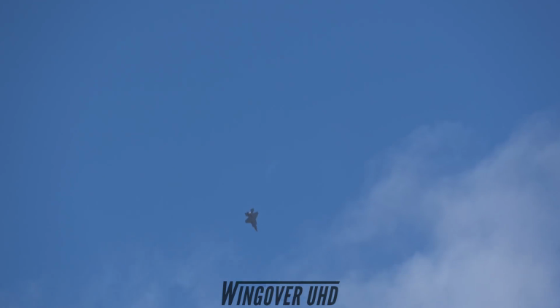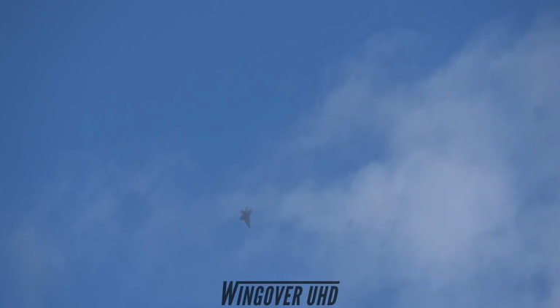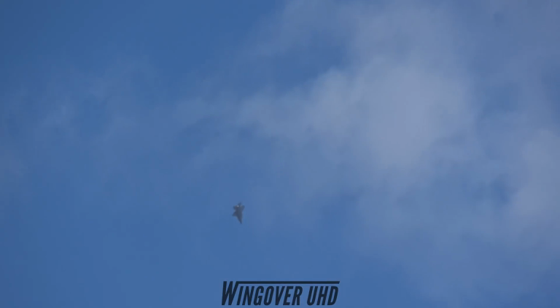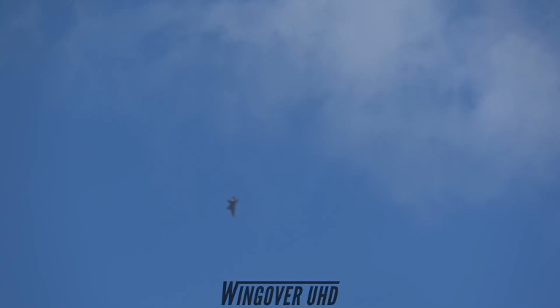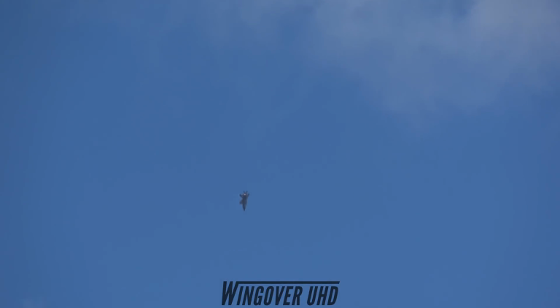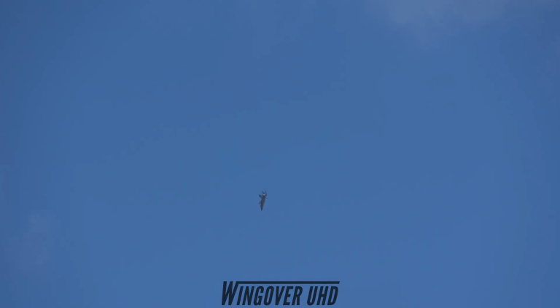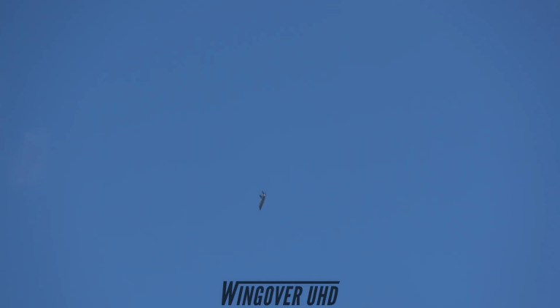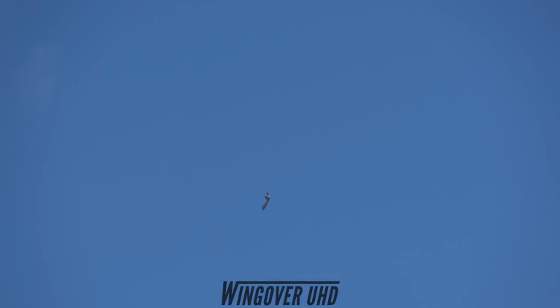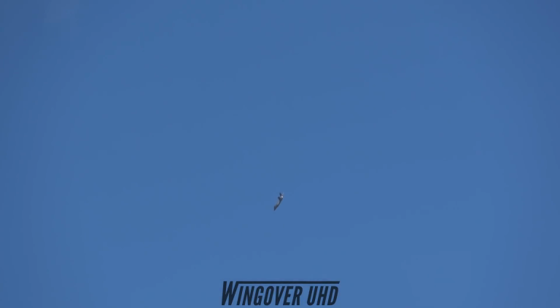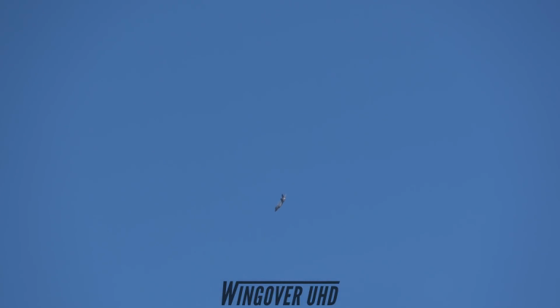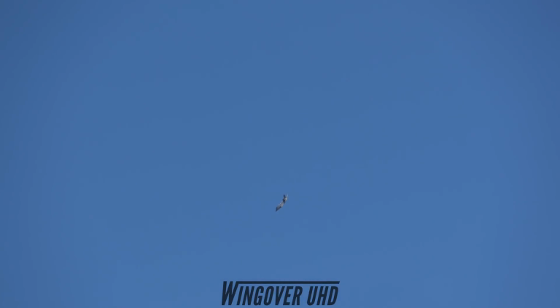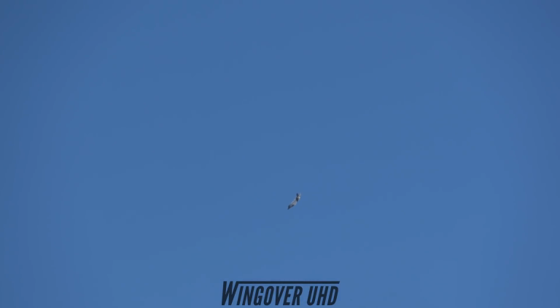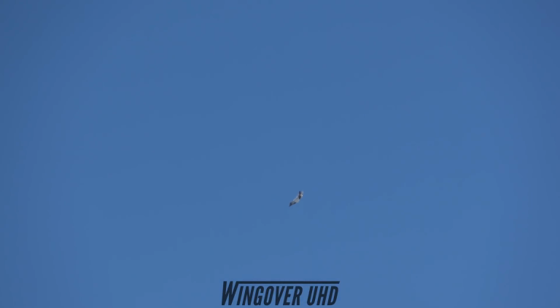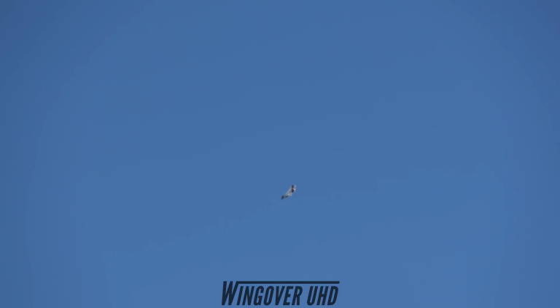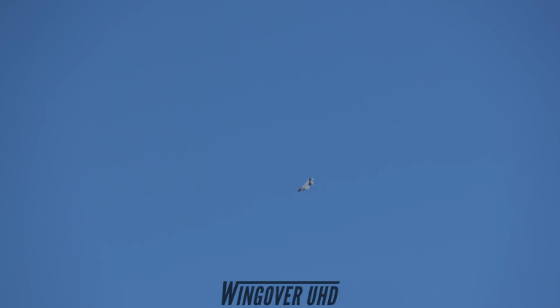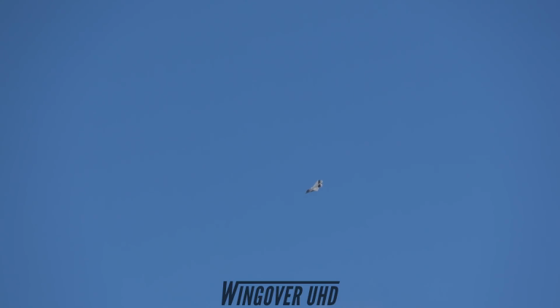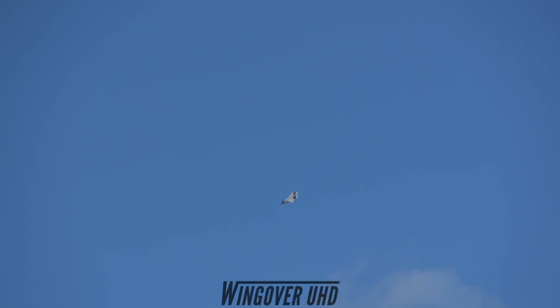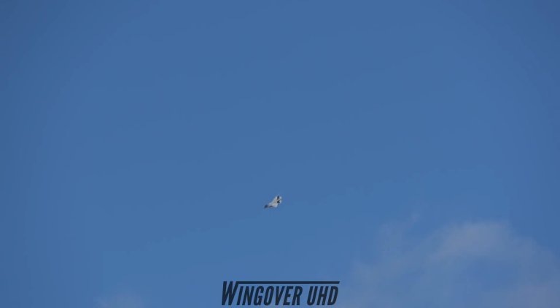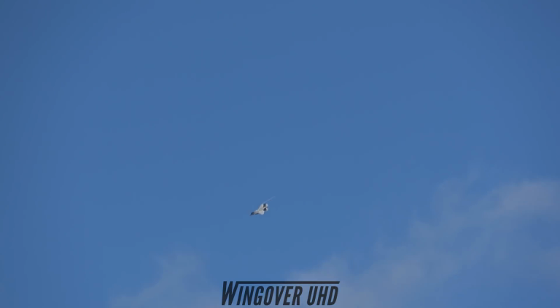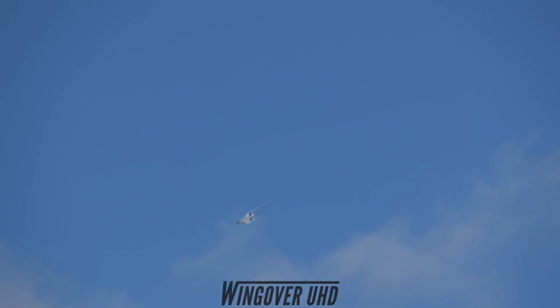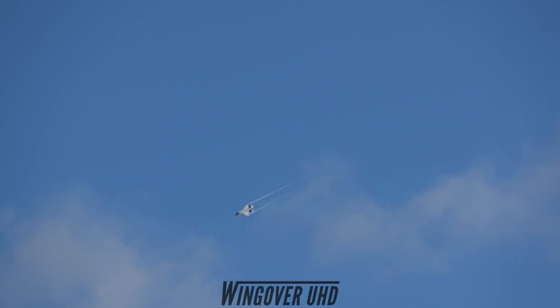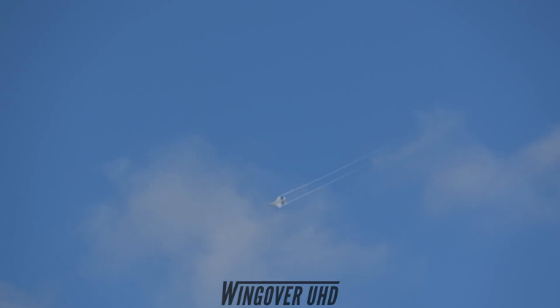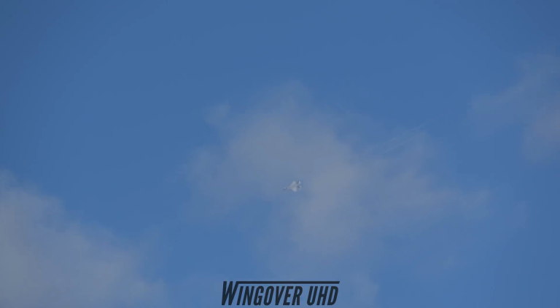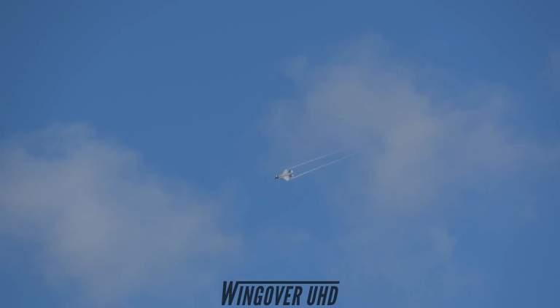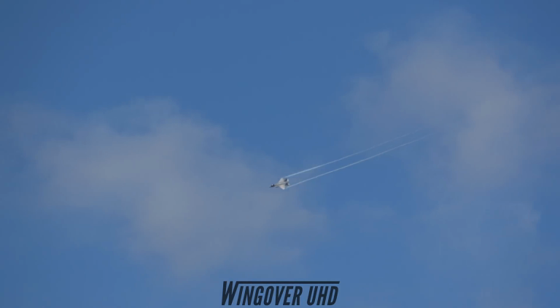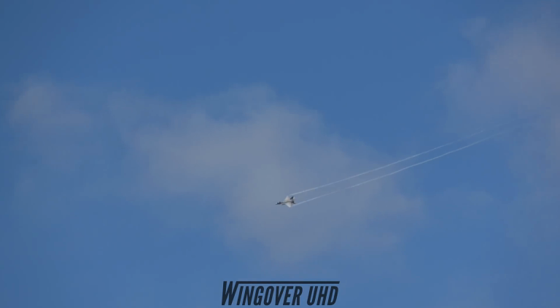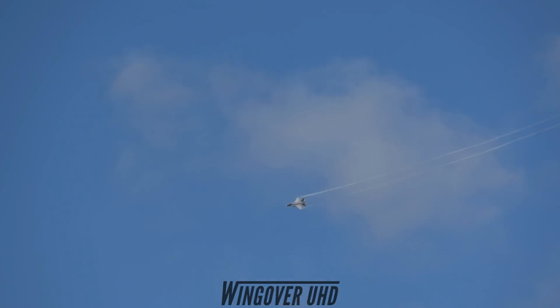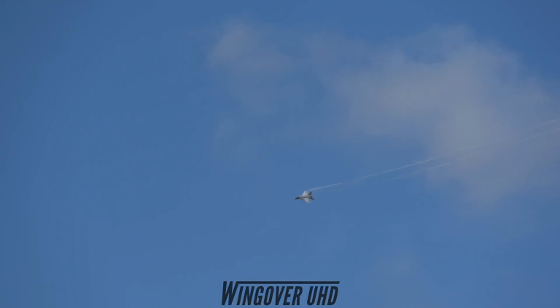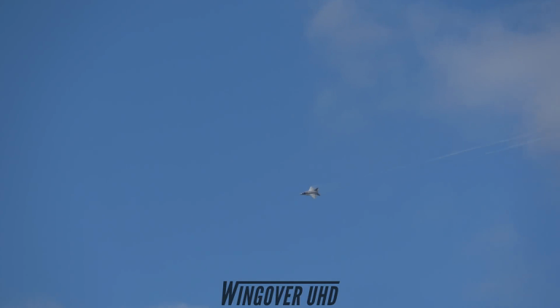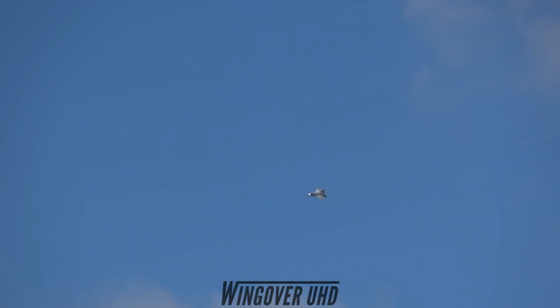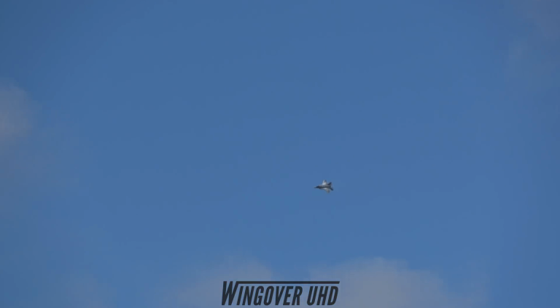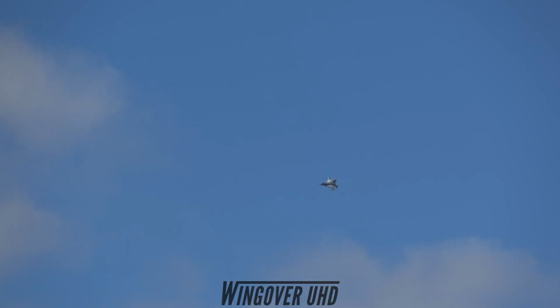In a dogfight, combat maneuverability is crucial. The Lightning II's advanced flight controls, combined with its powerful engine, give the F-35 an impressive 1,500-foot turn radius.